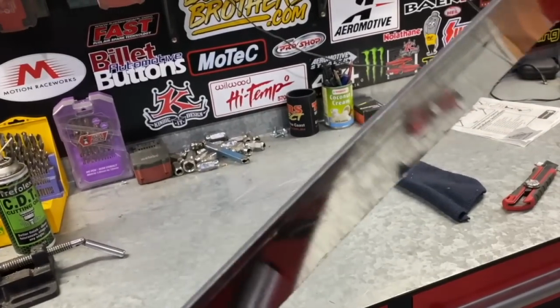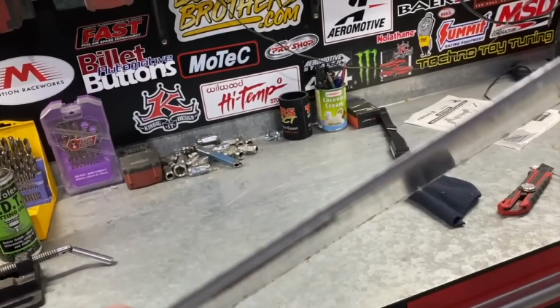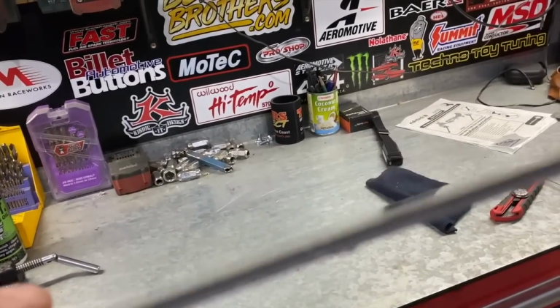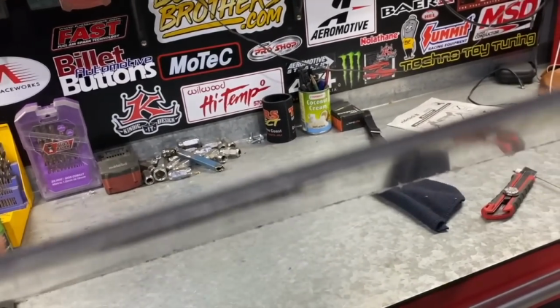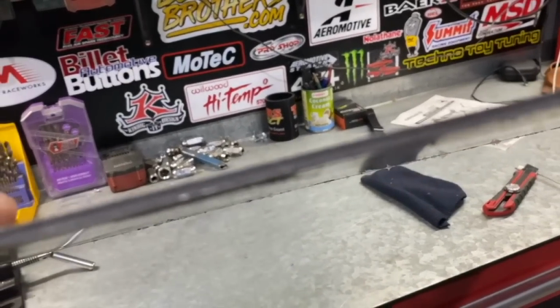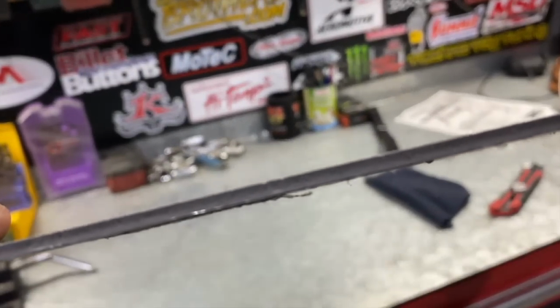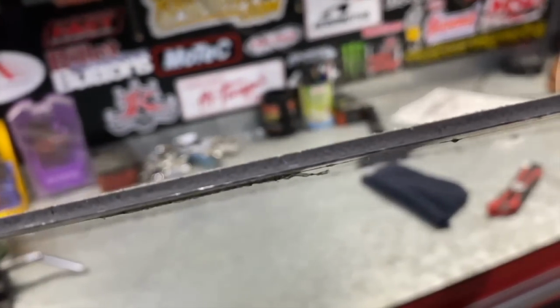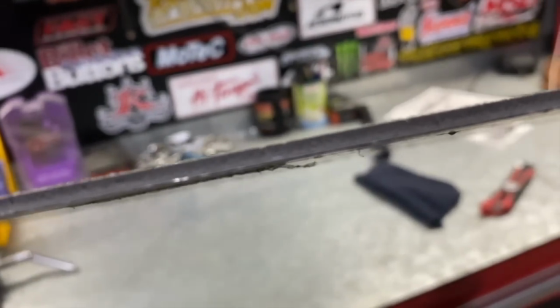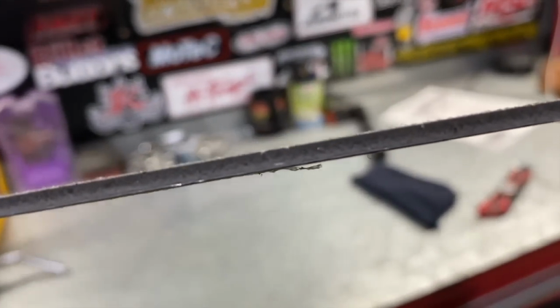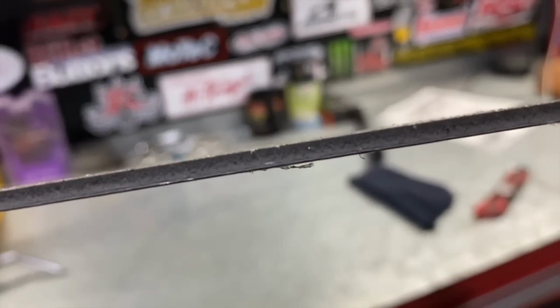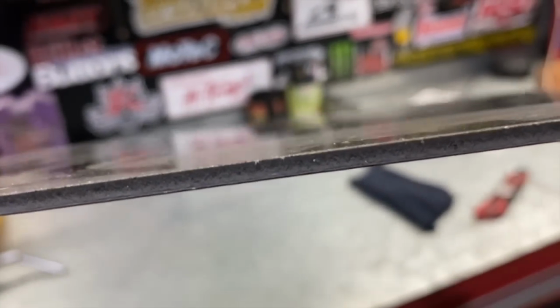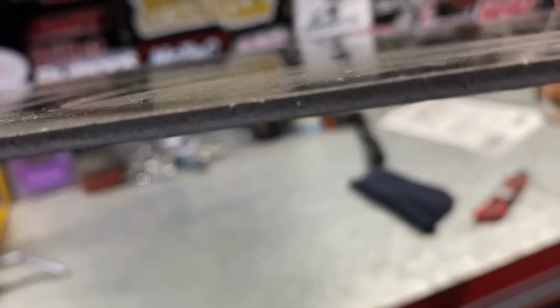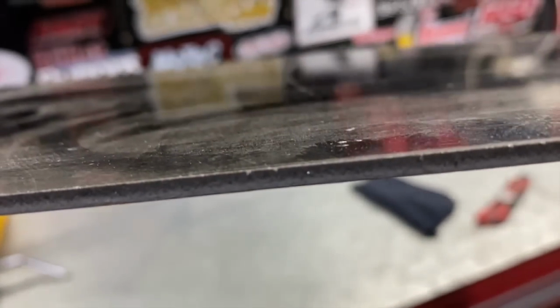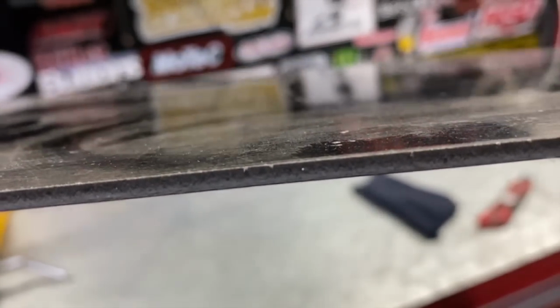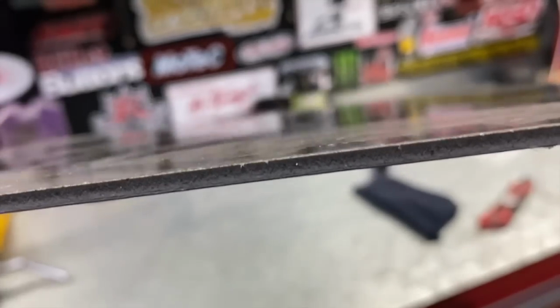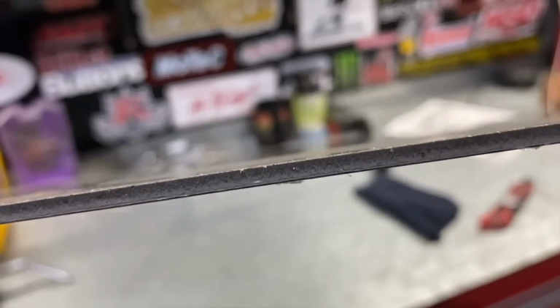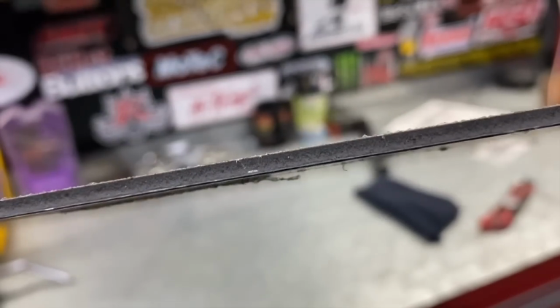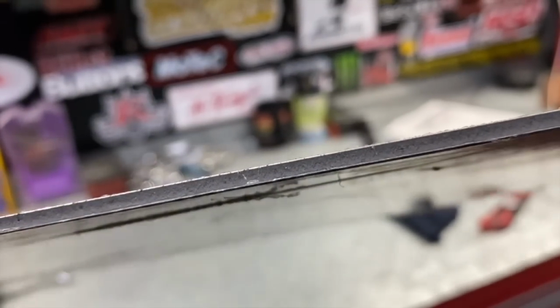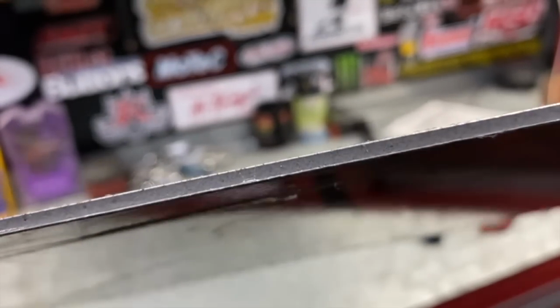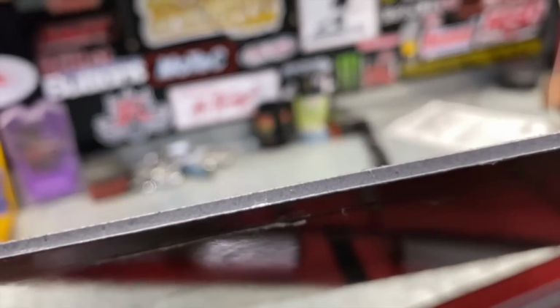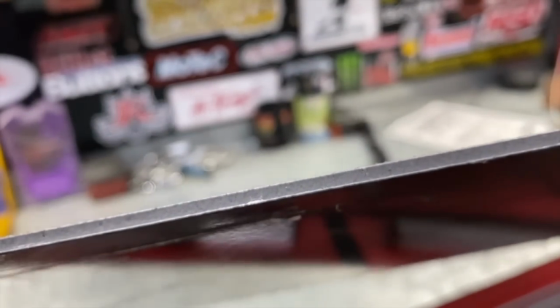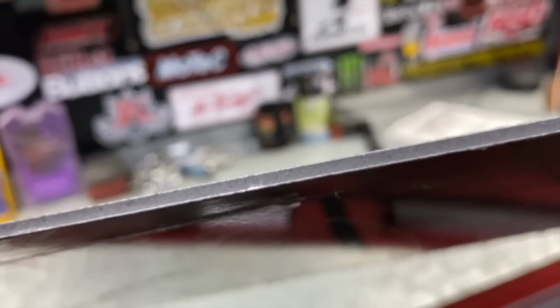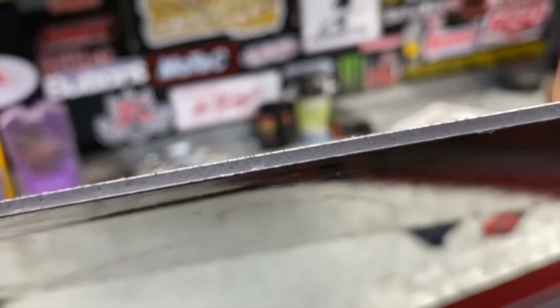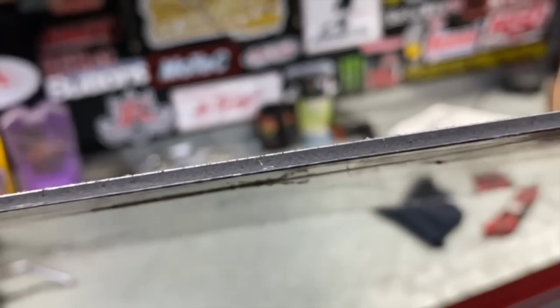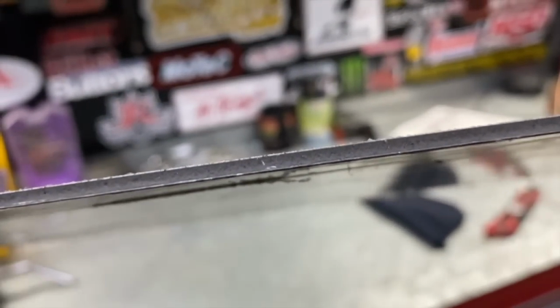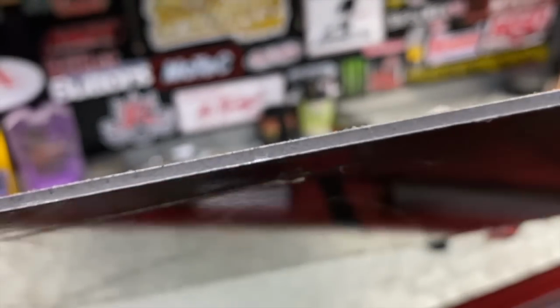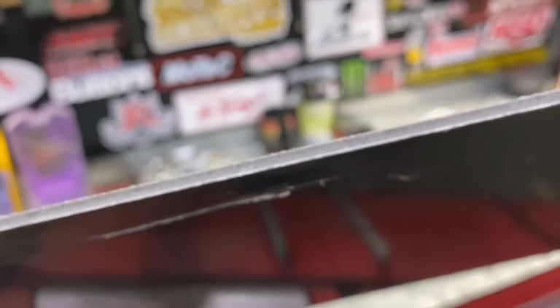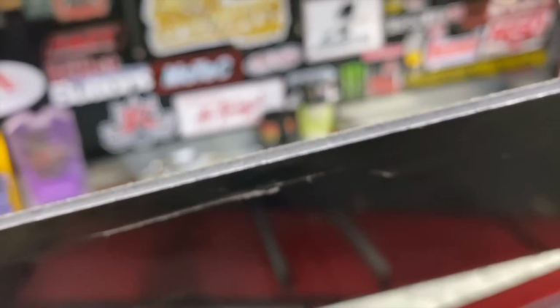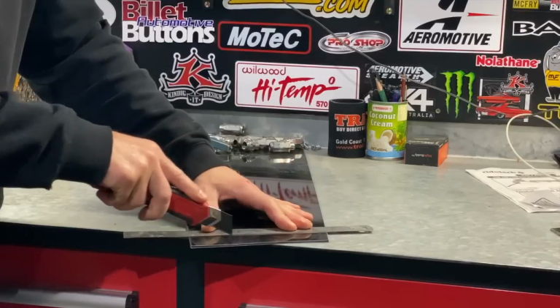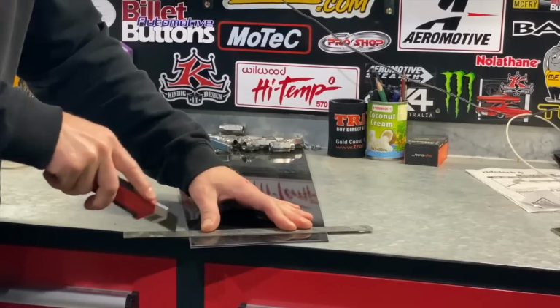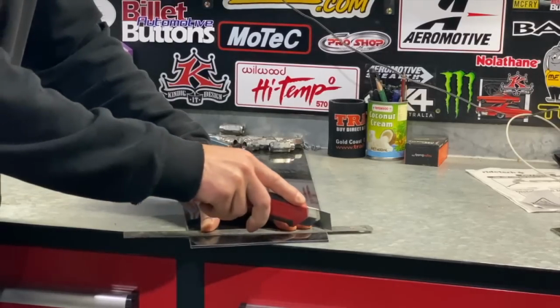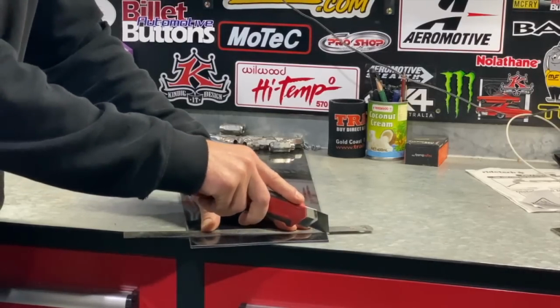I made a template from Alipanel. This stuff has many names - sign span, composite panel. It's basically a layer of plastic sandwiched between two thin sheets of aluminium. It's extremely versatile, shapes easy, and can actually be cut with a Stanley knife.